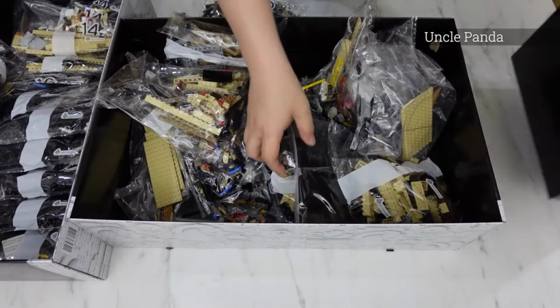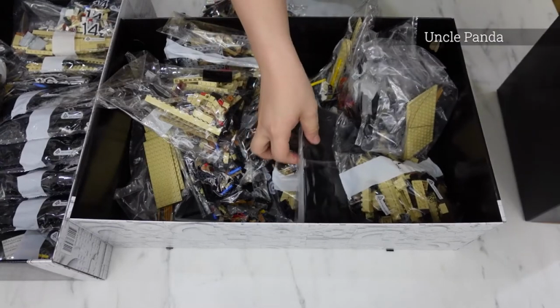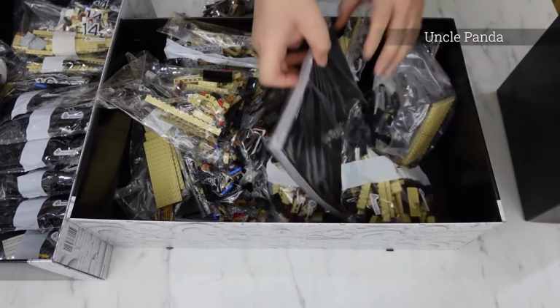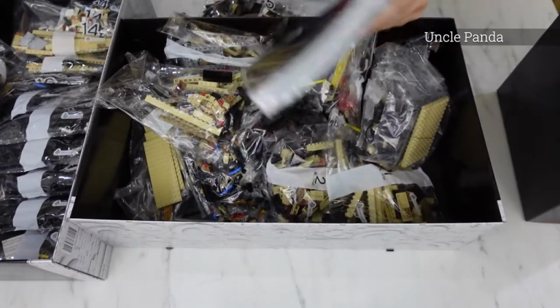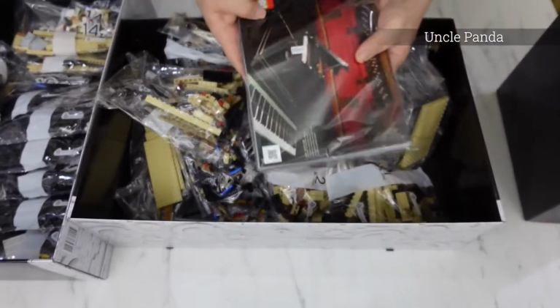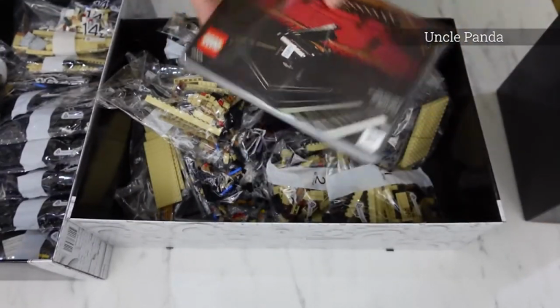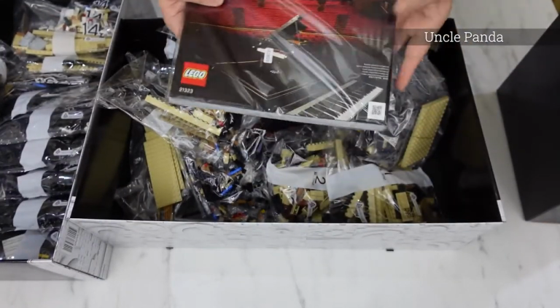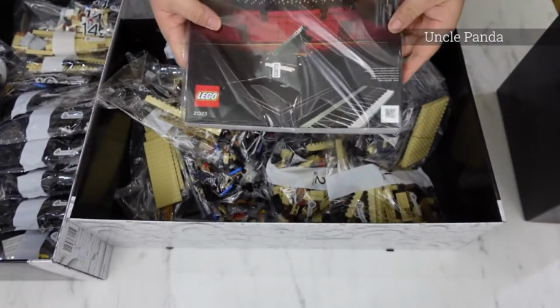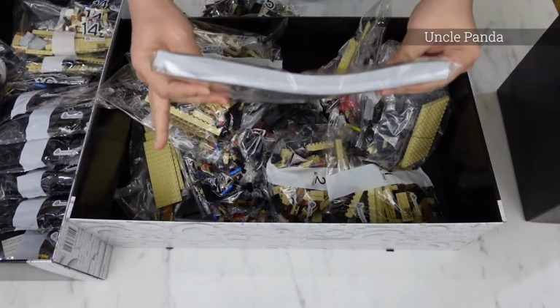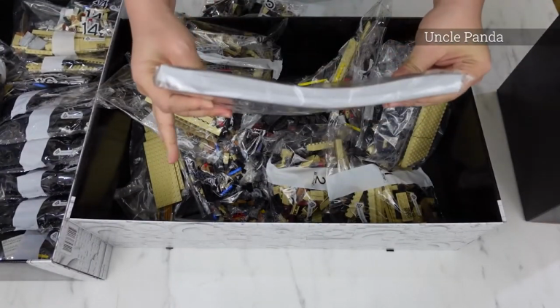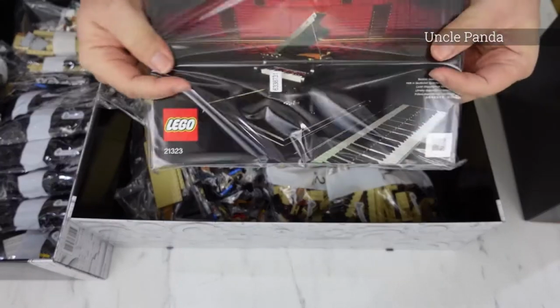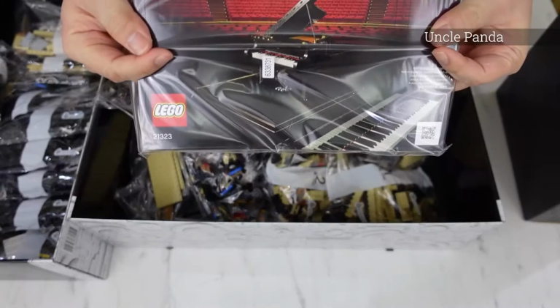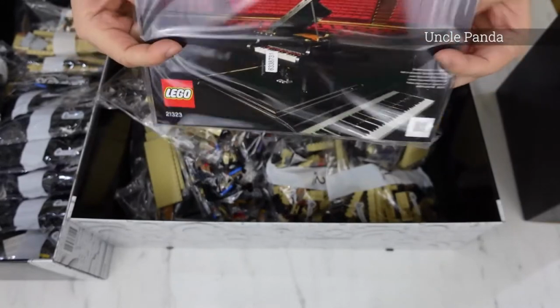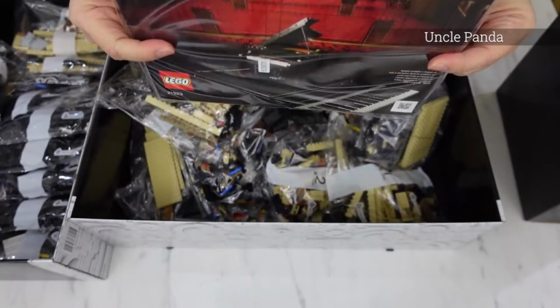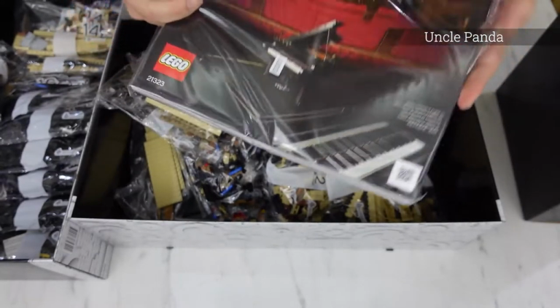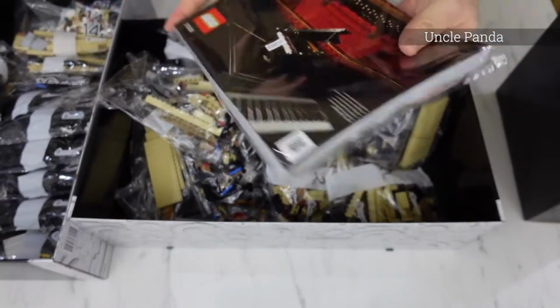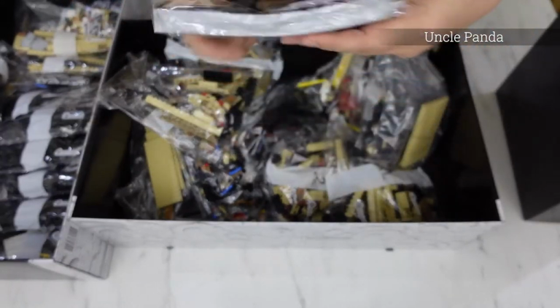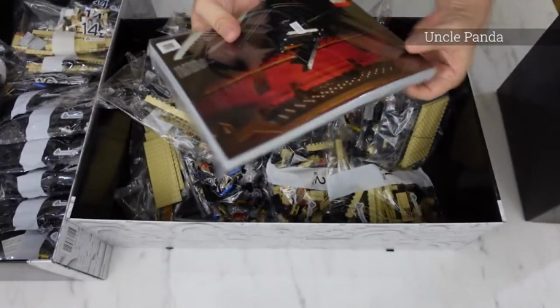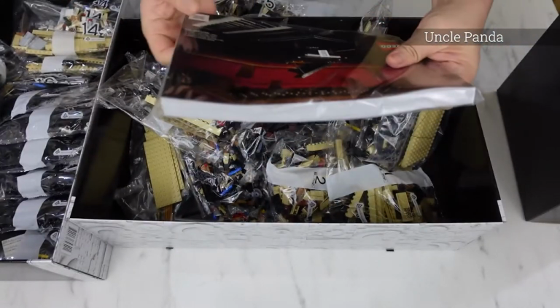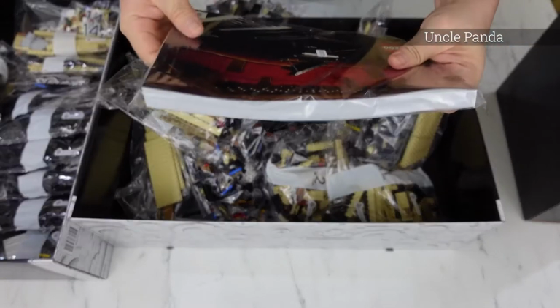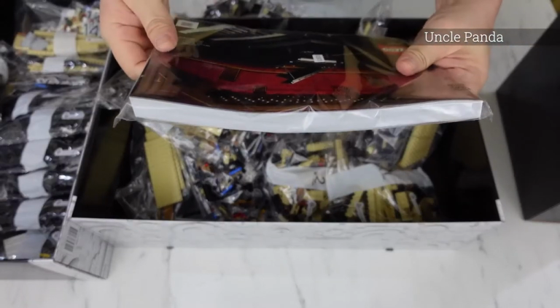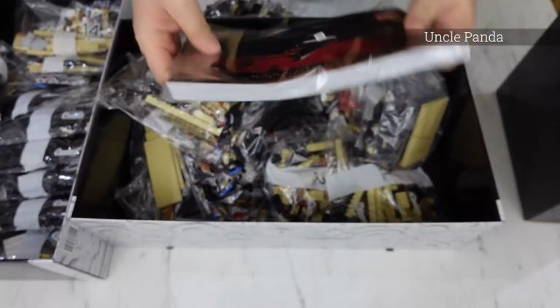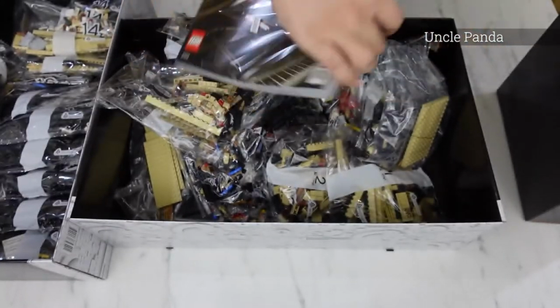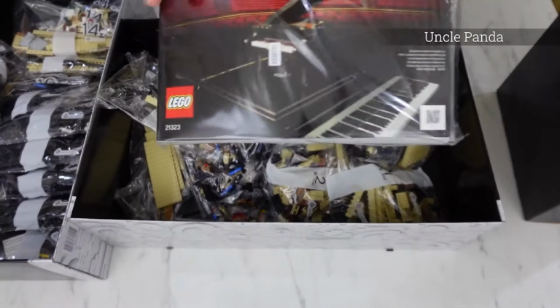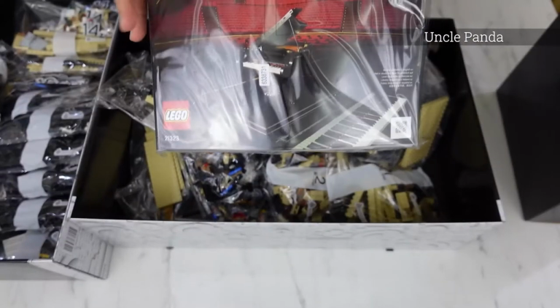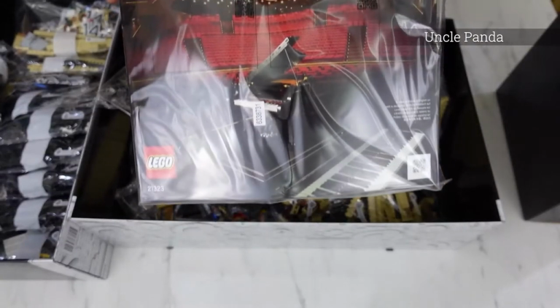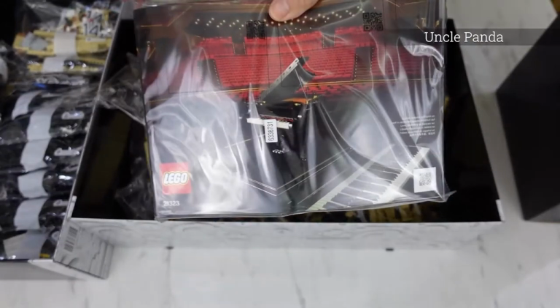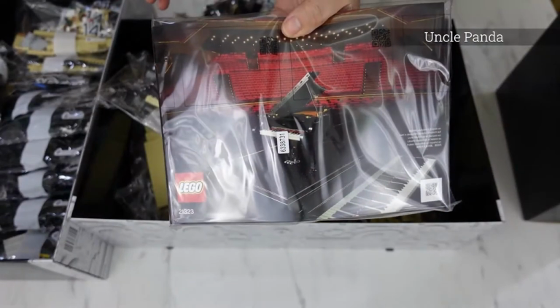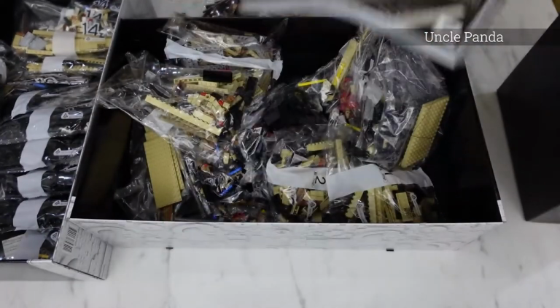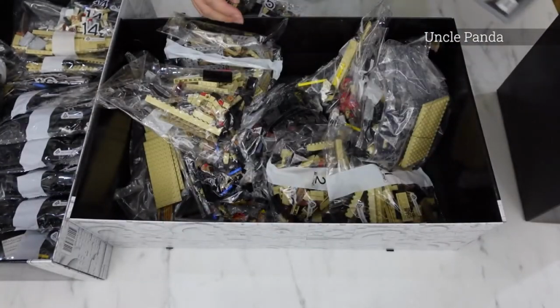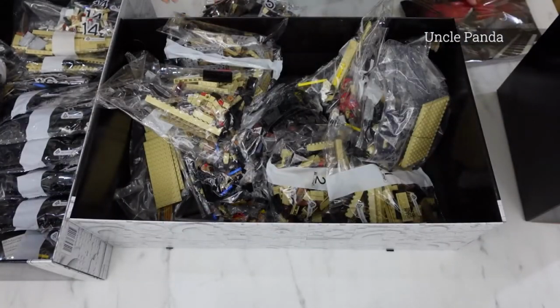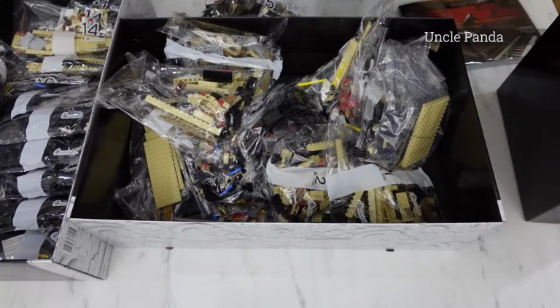Oh, that's a book. Wow, it's quite thick. It's quite exciting to put this one together.